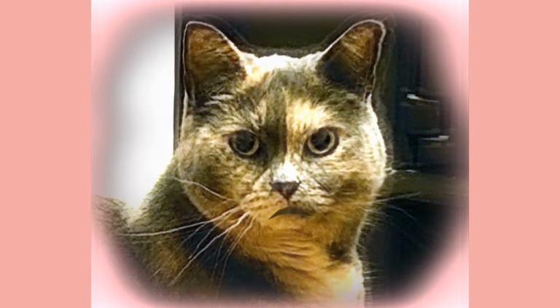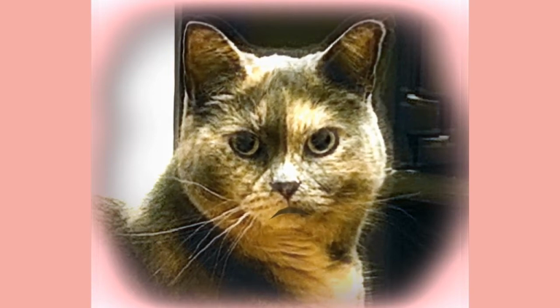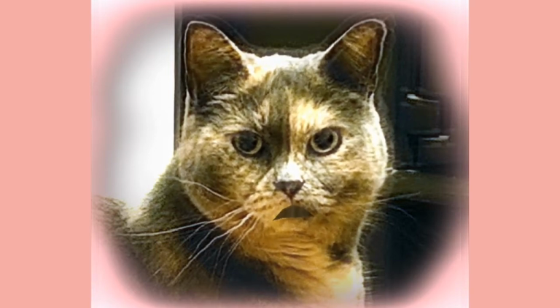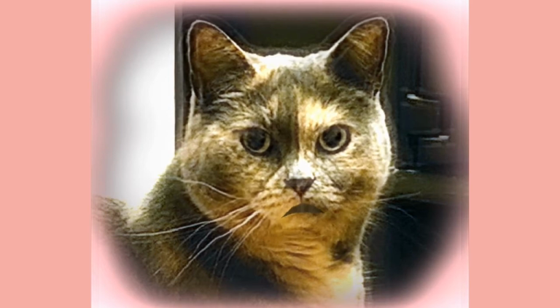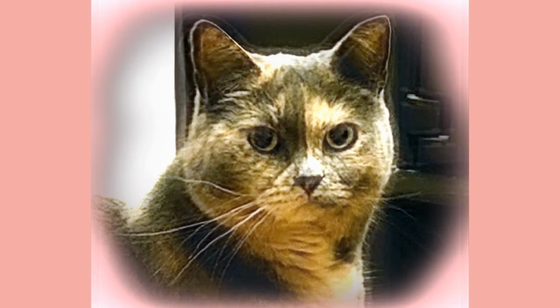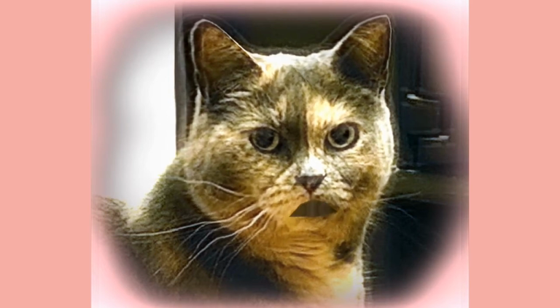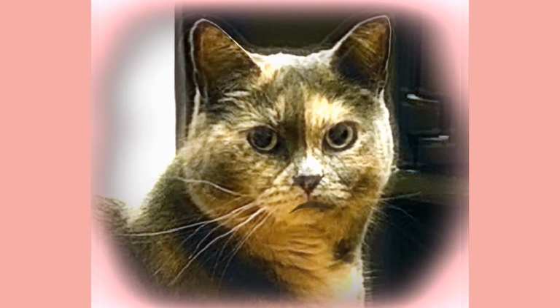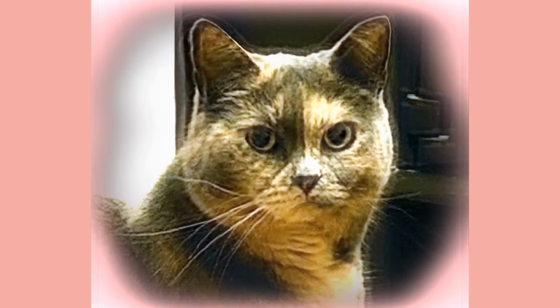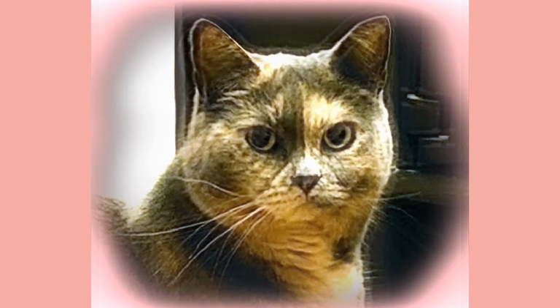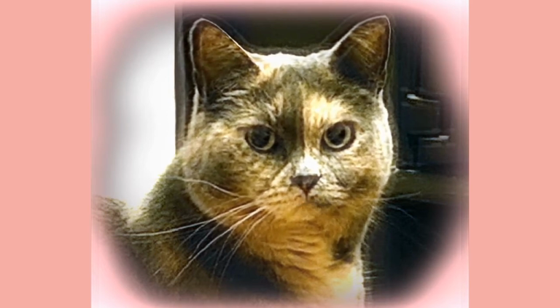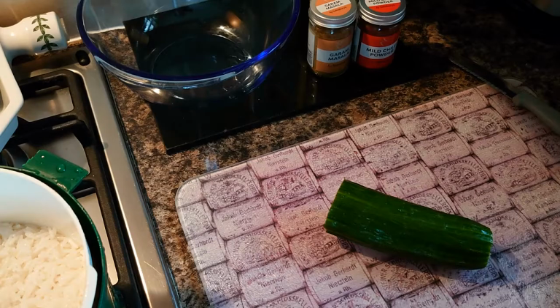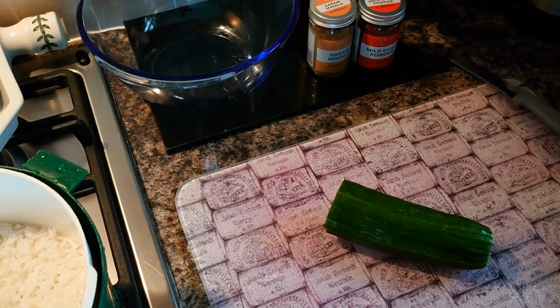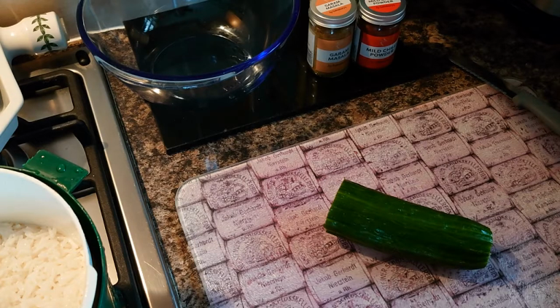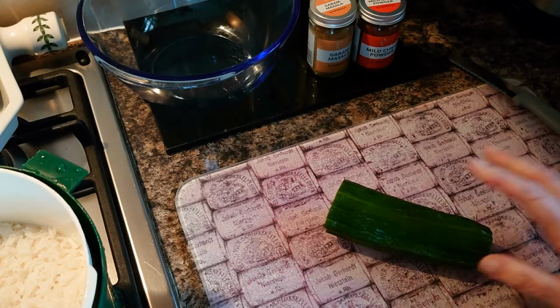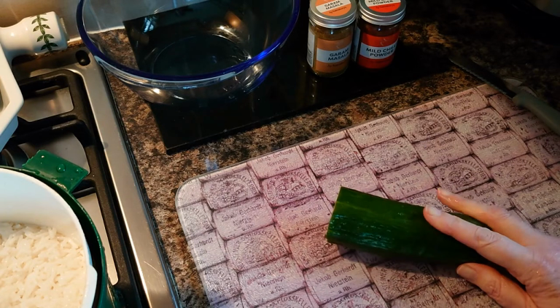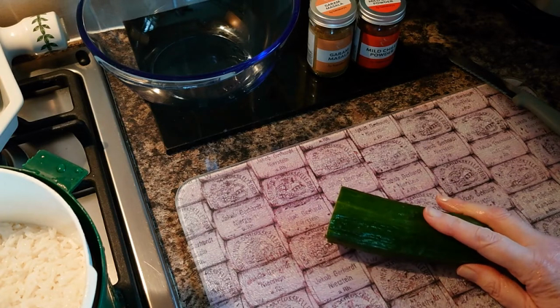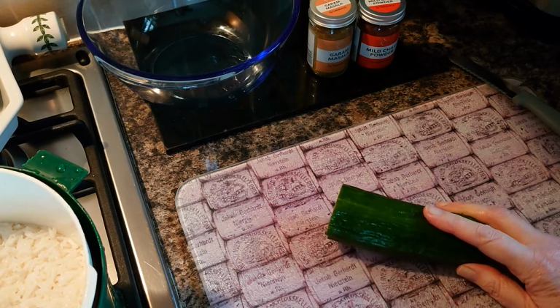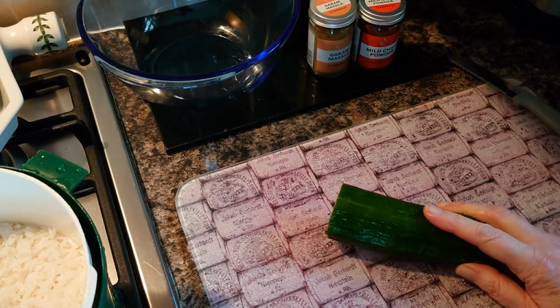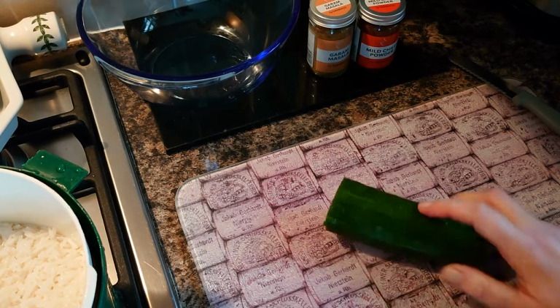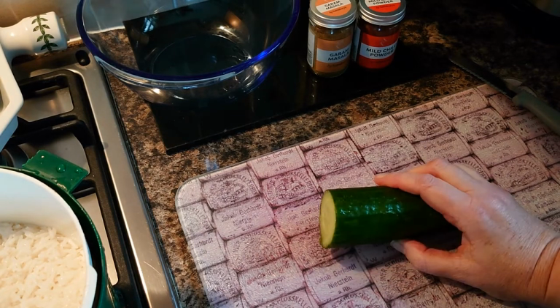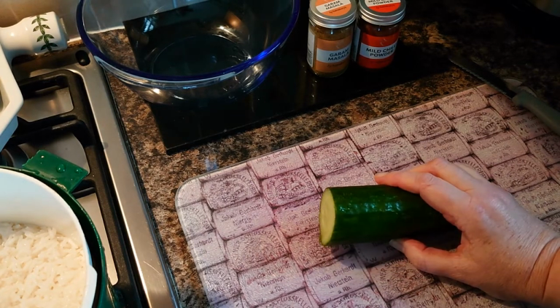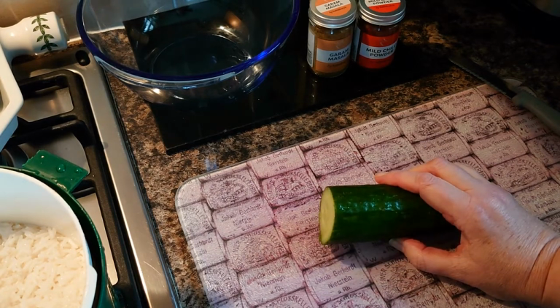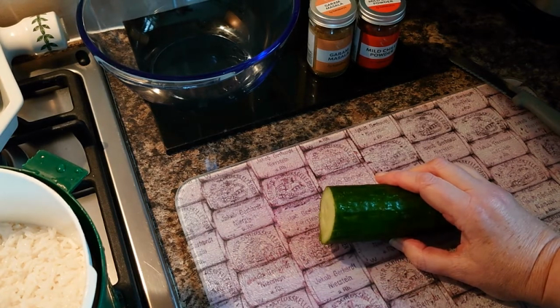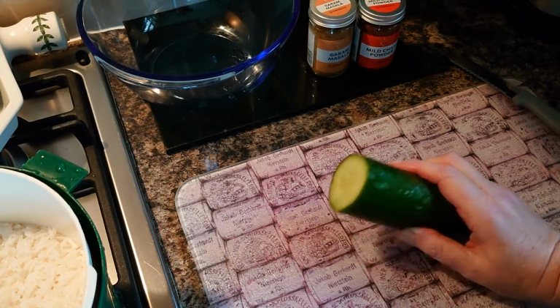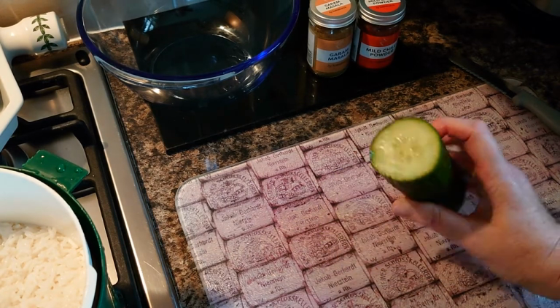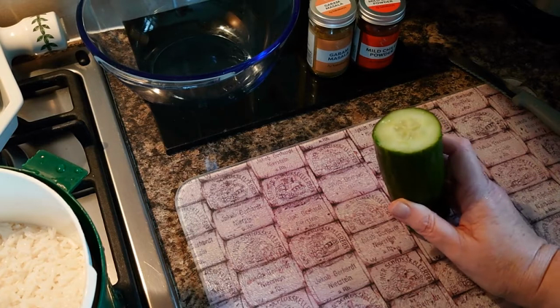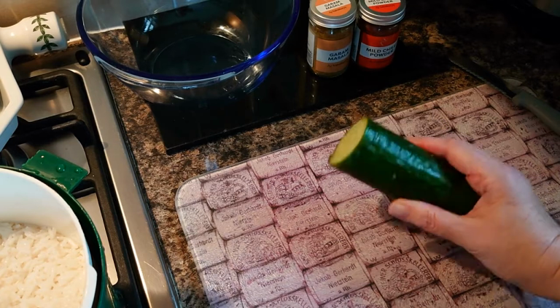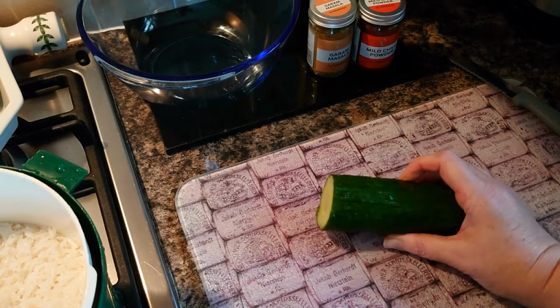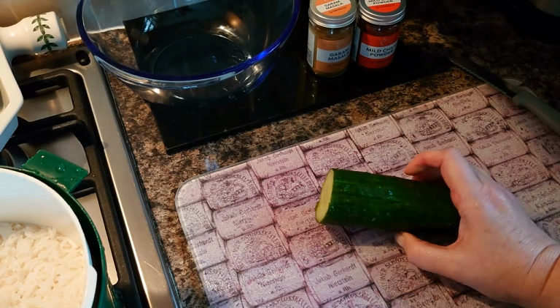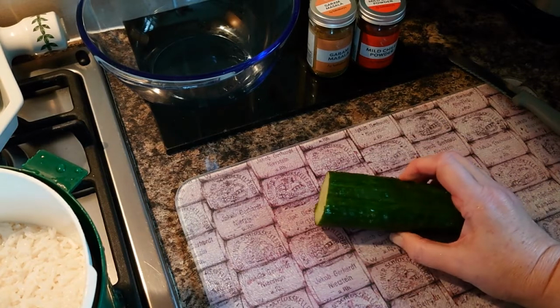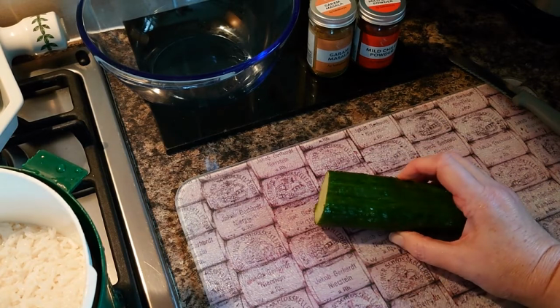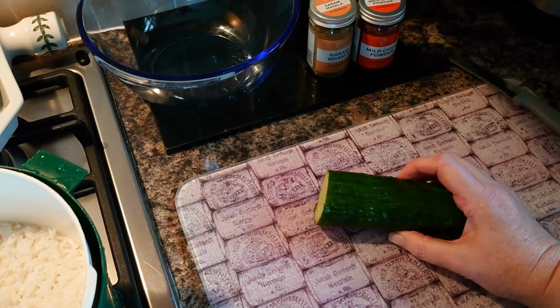While the rice is draining, I'm going to cube my cucumber. If you leave the skin on you get the green color coming through, which makes a much more vibrant look to the dish.